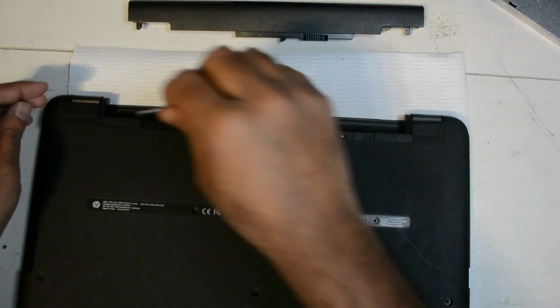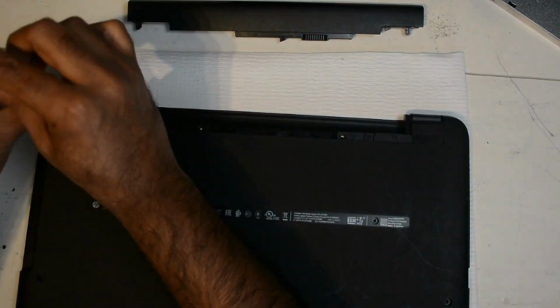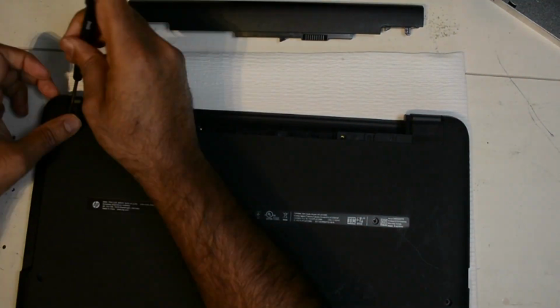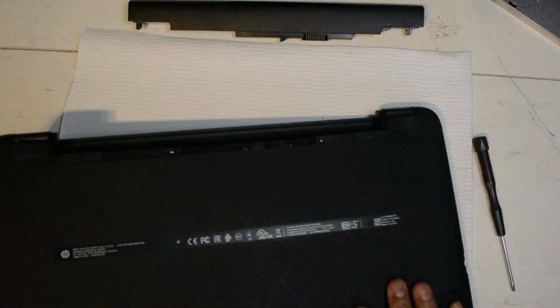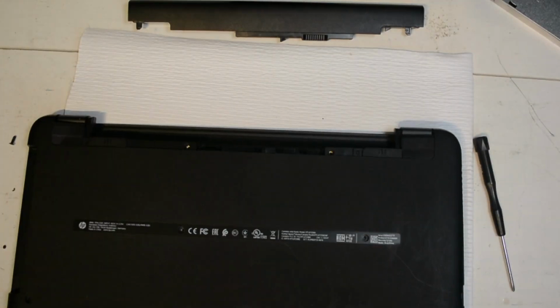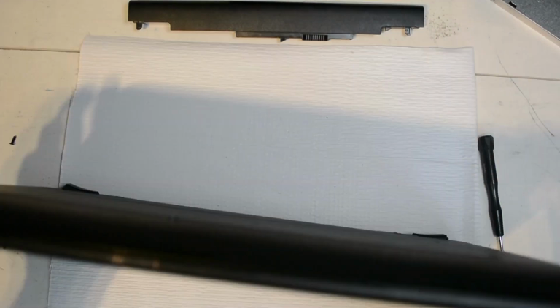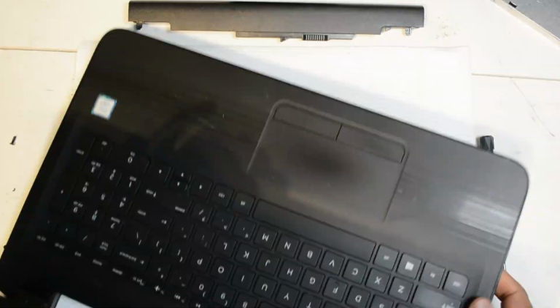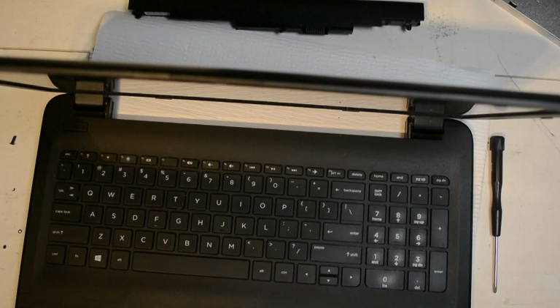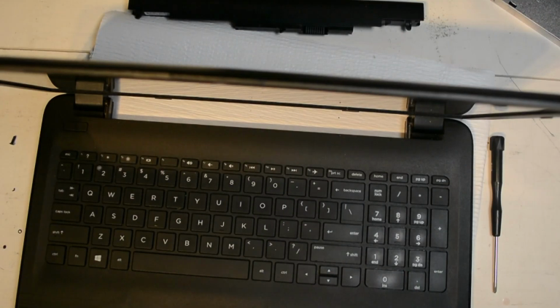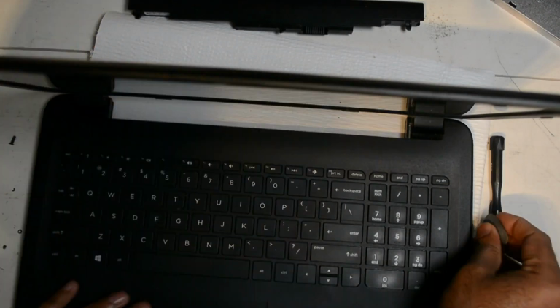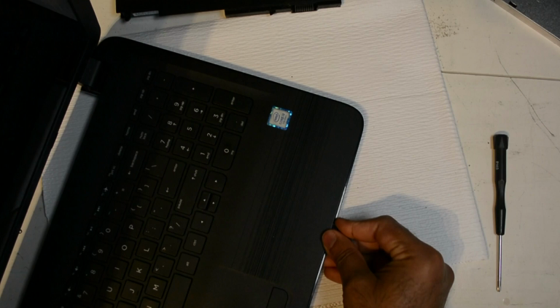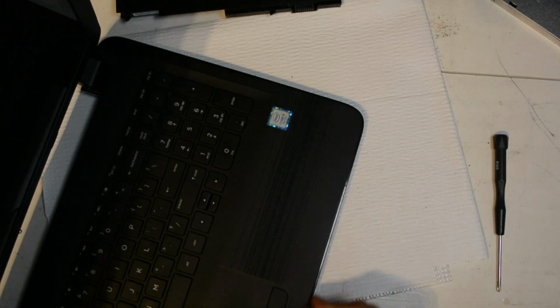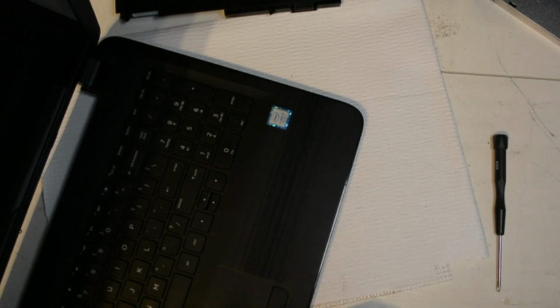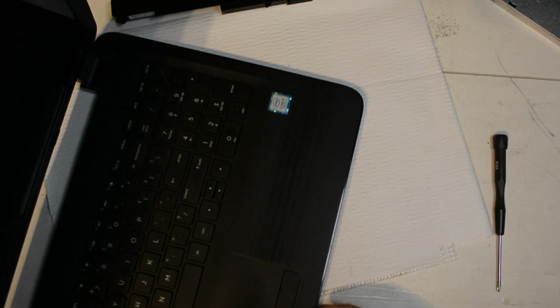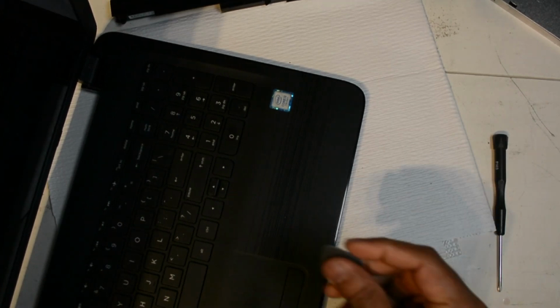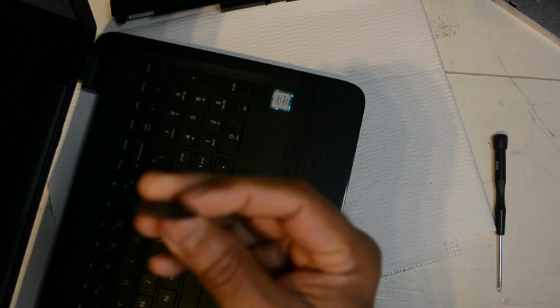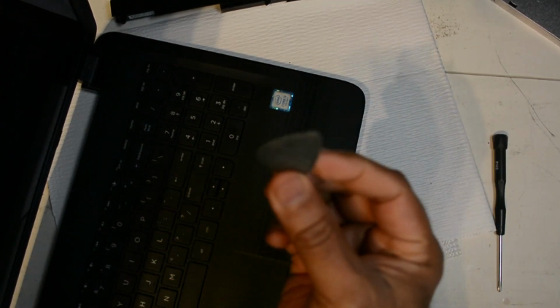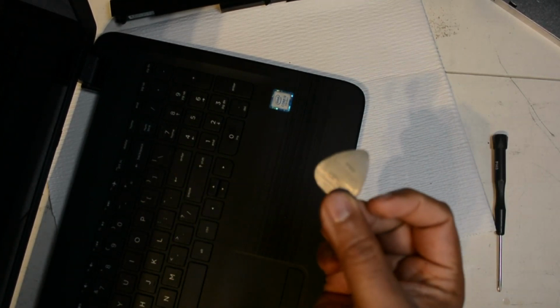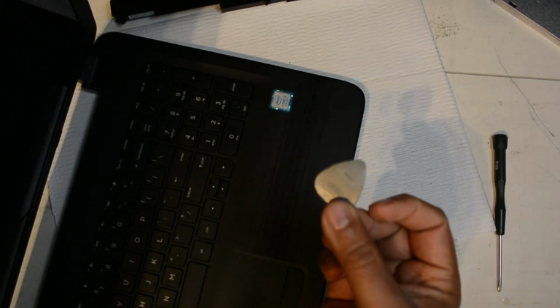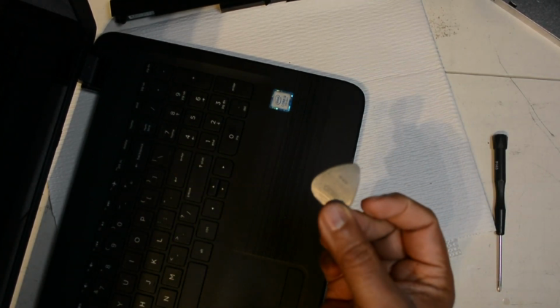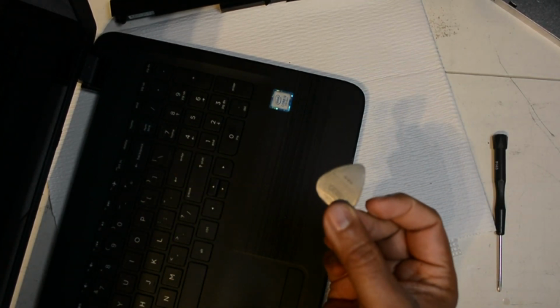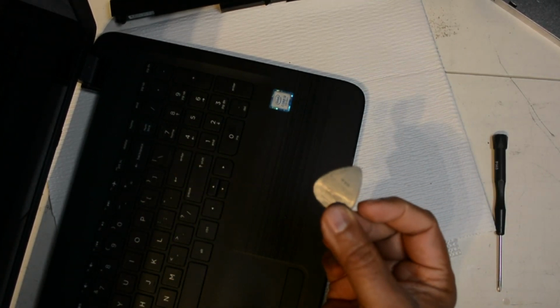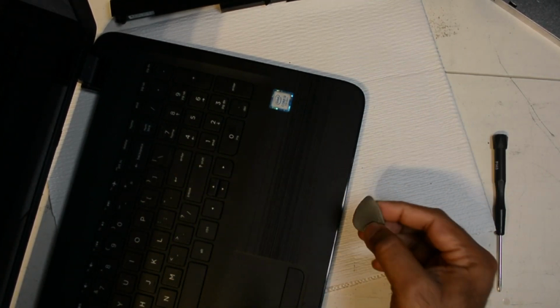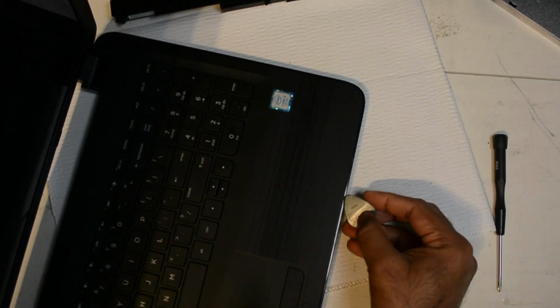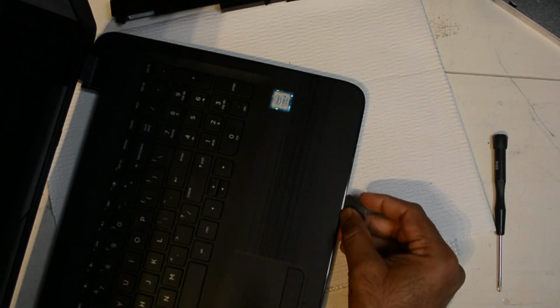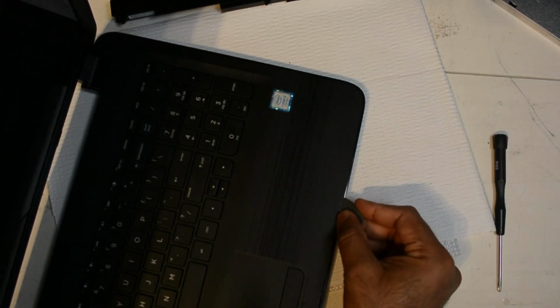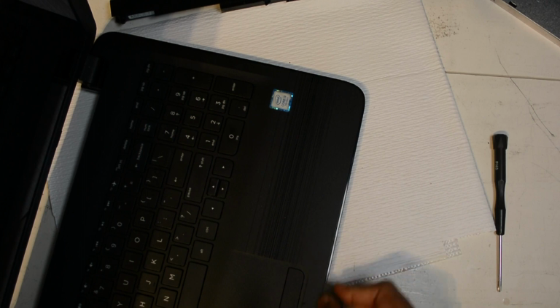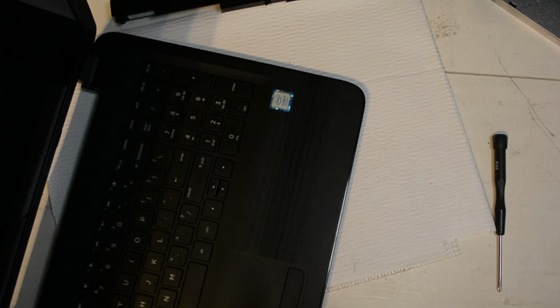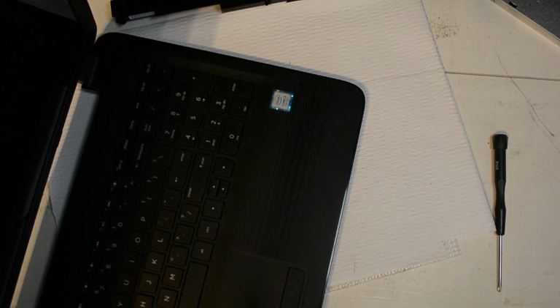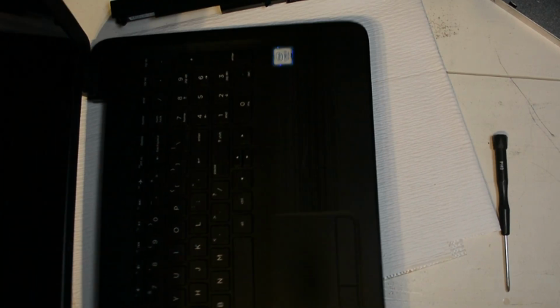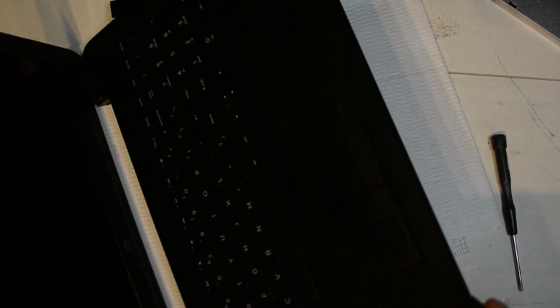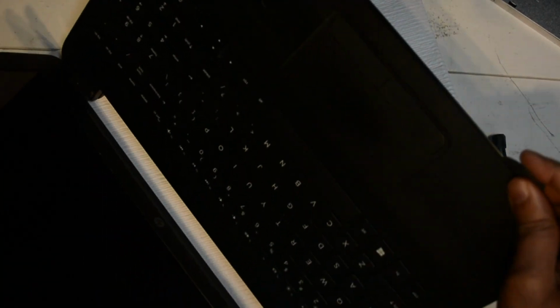To pry open the bottom case, I'm going to slide the guitar pick in between the bottom case and the top case and unlock all the notches that are holding the body together.